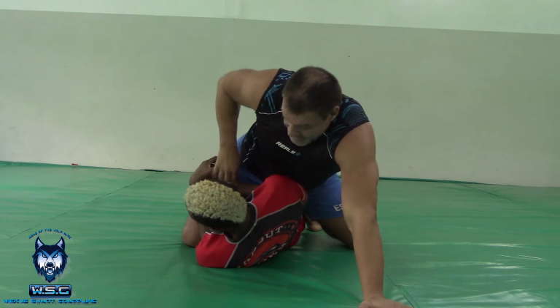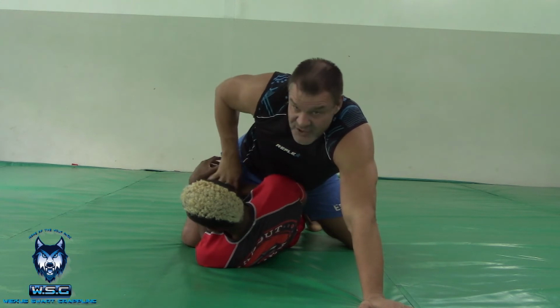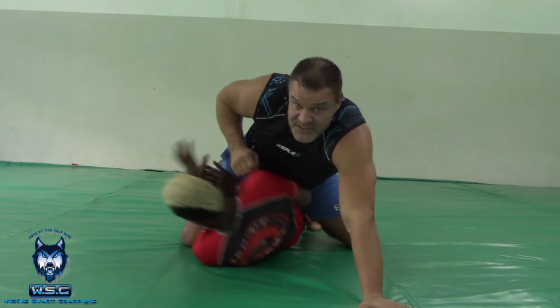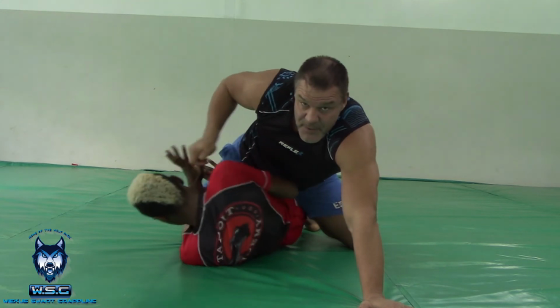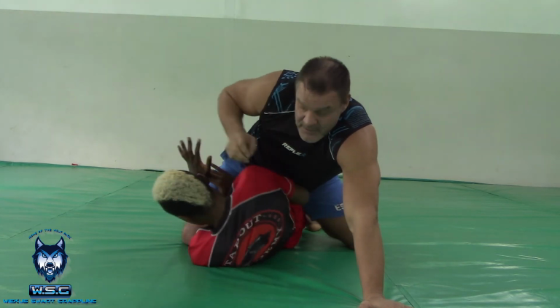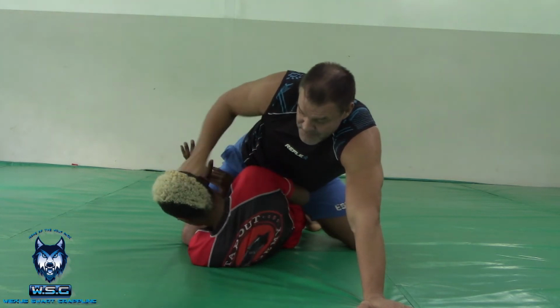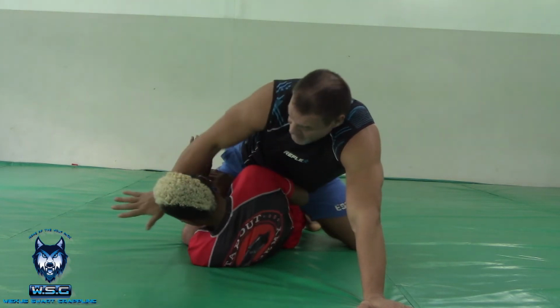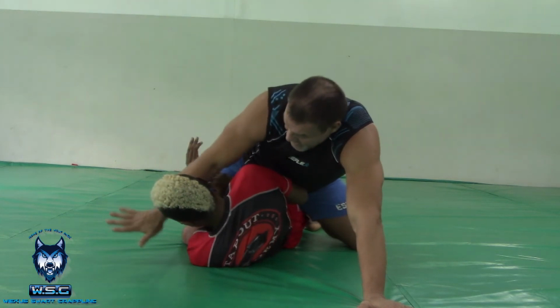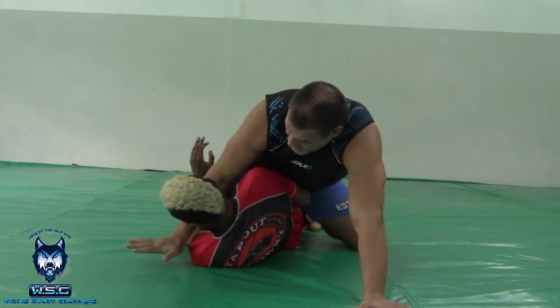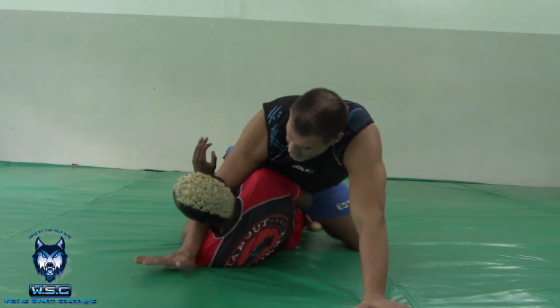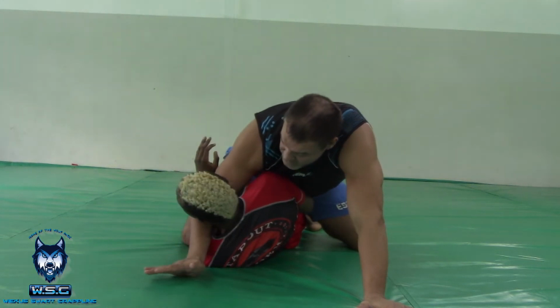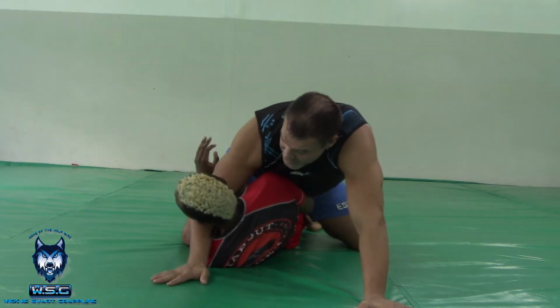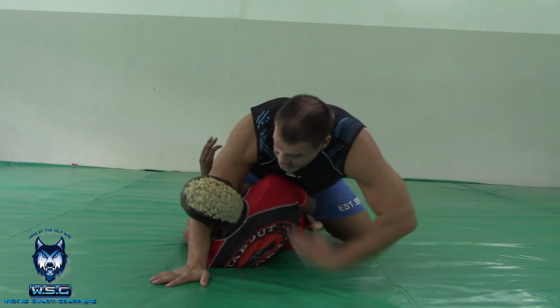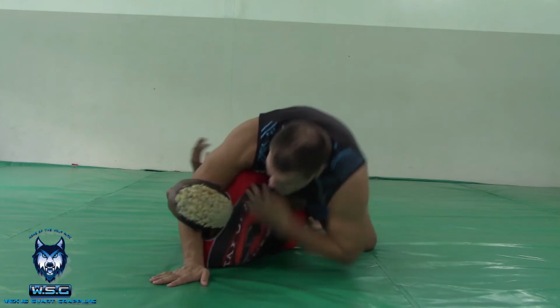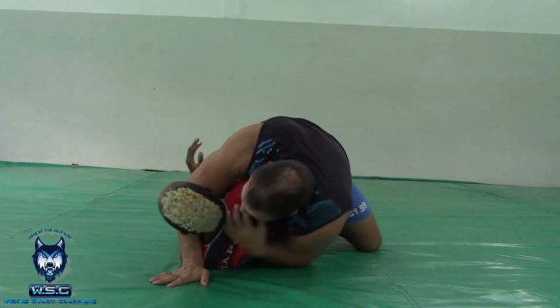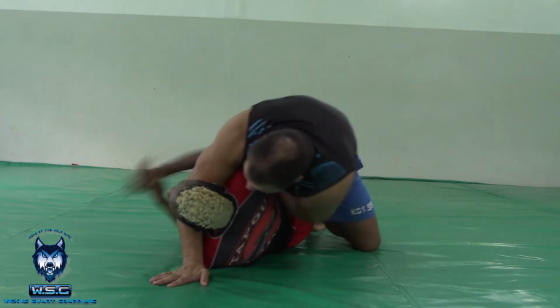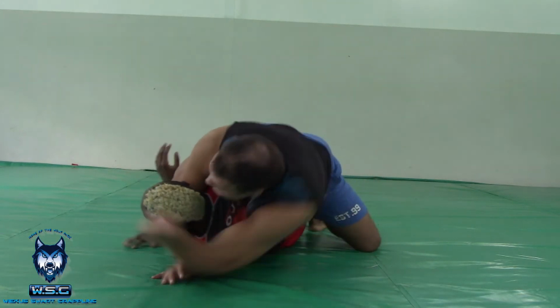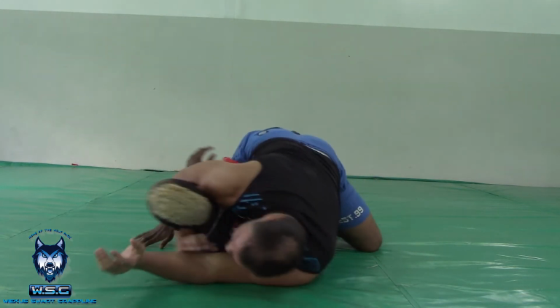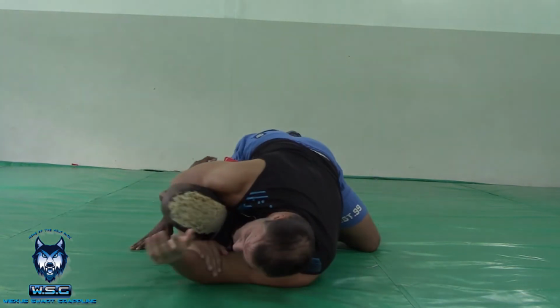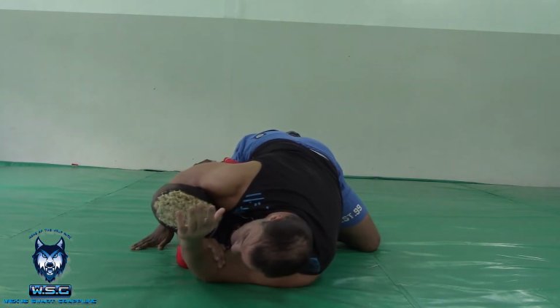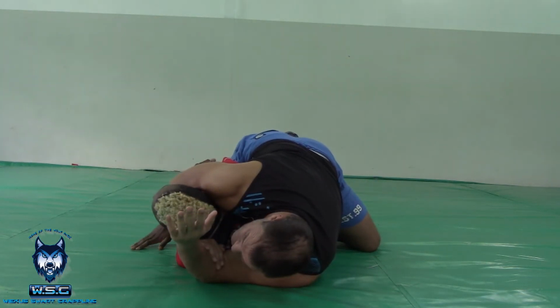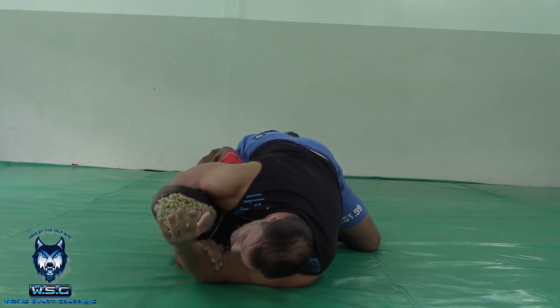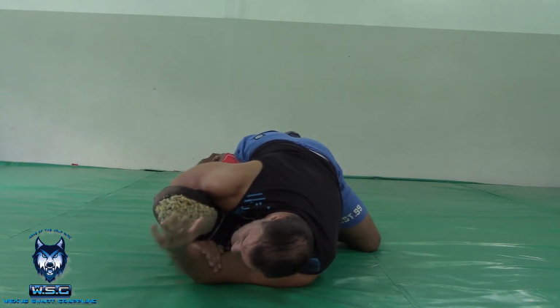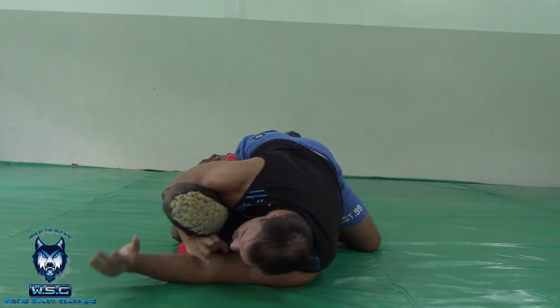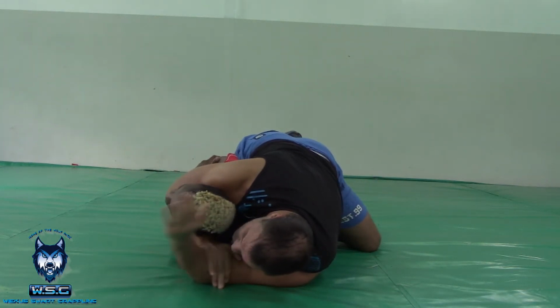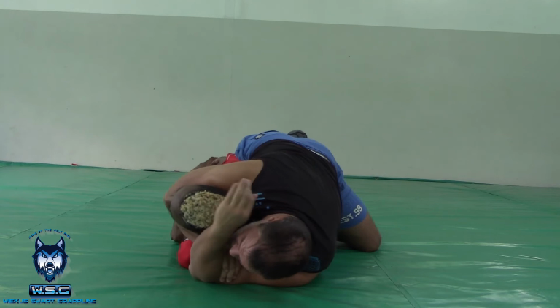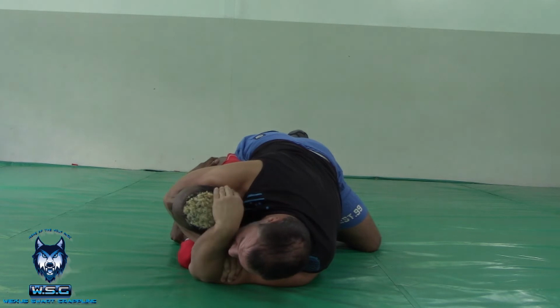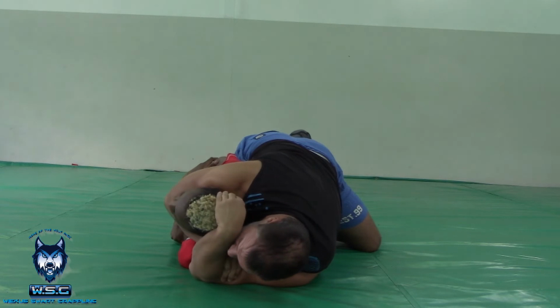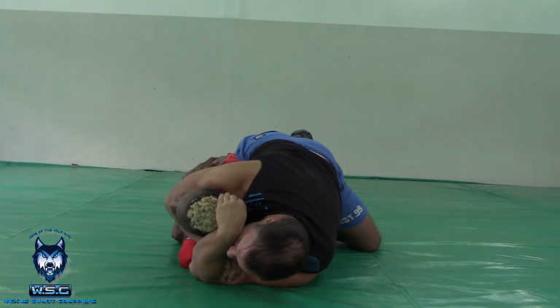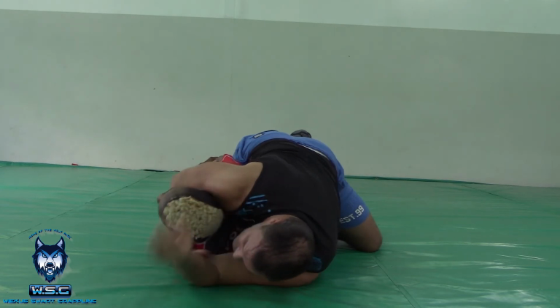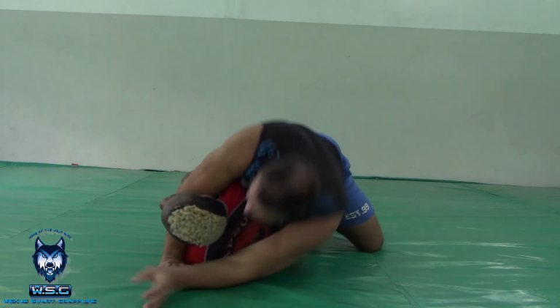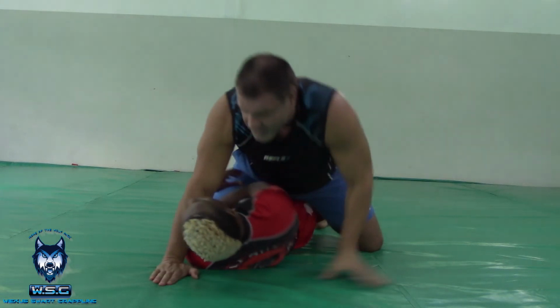He's trying to escape. This hand is going to come to the neck position. I'm going to basically fall onto my side here. I'm still in the mount position, but I've got a rear naked choke. And I basically finish the choke there.